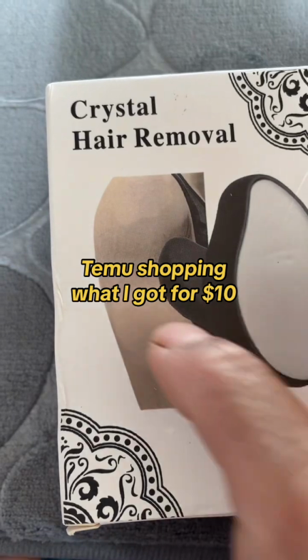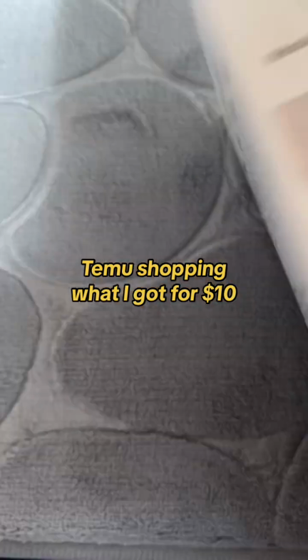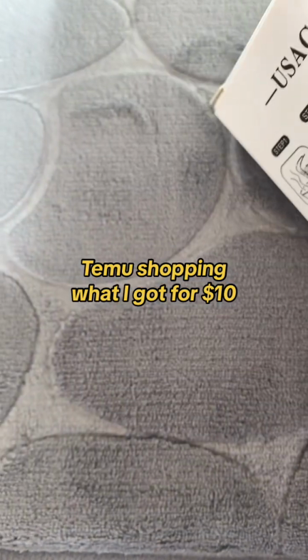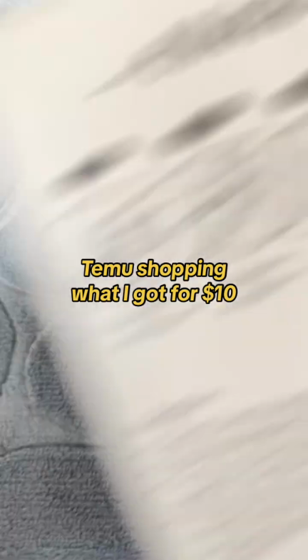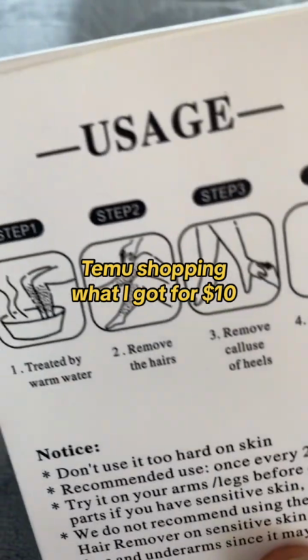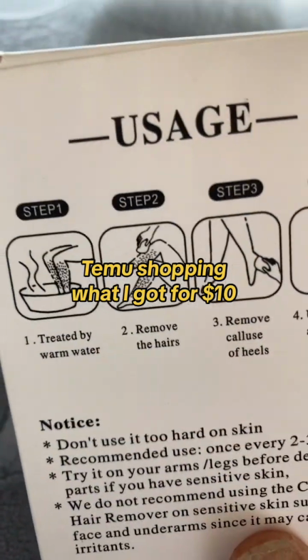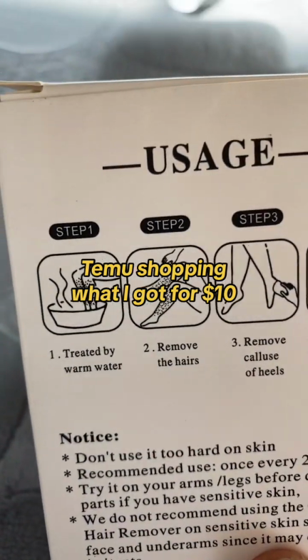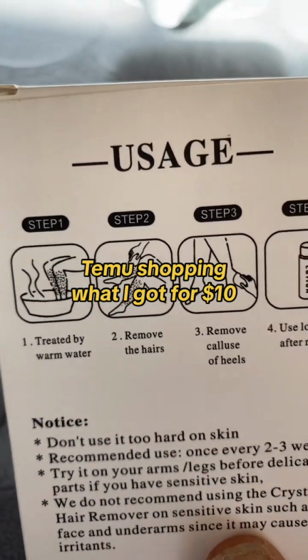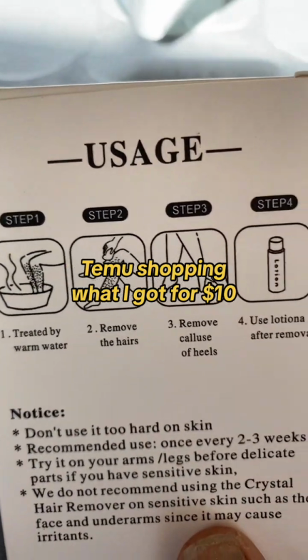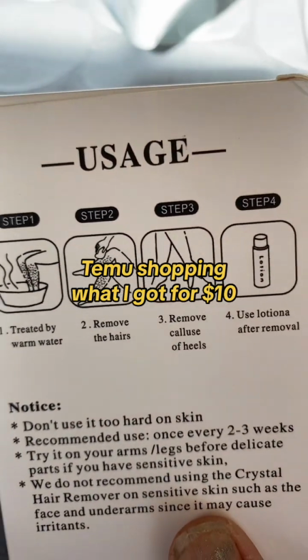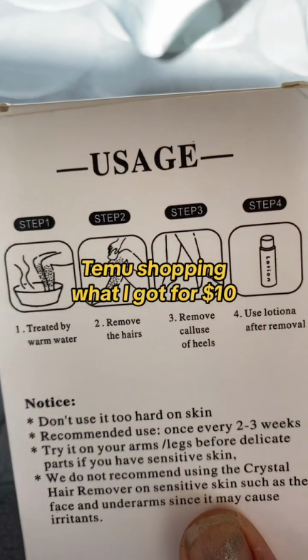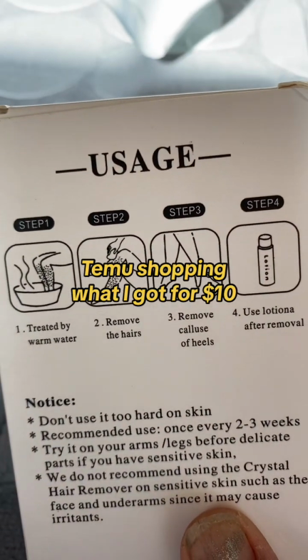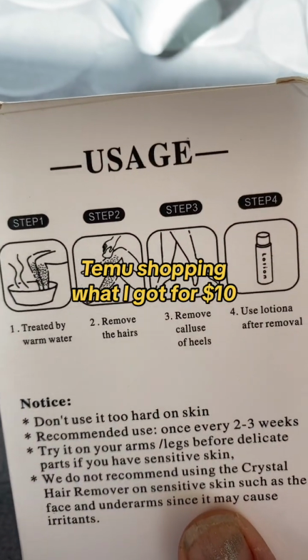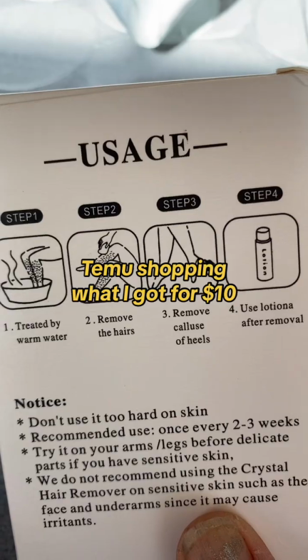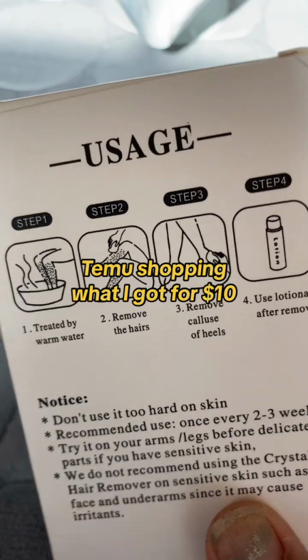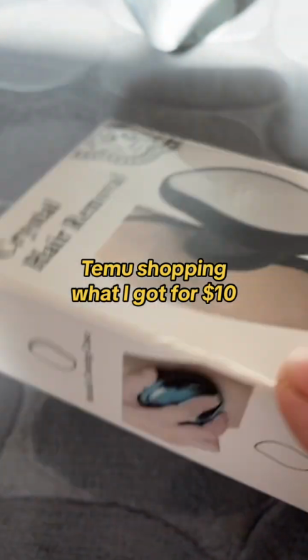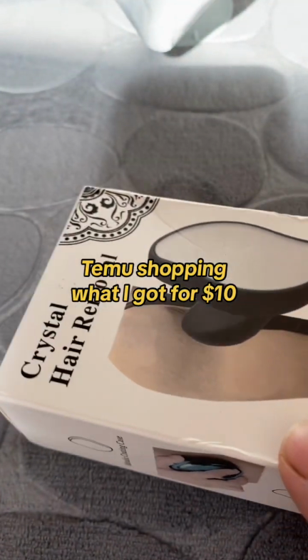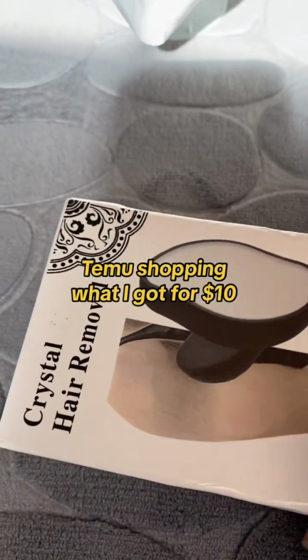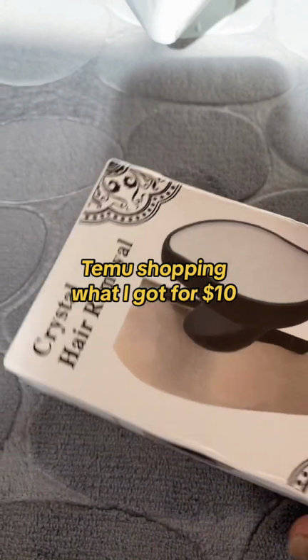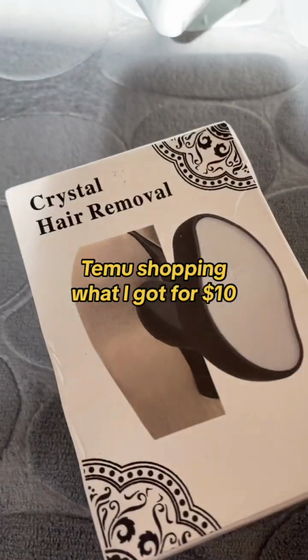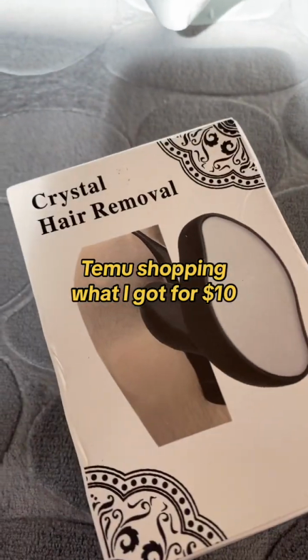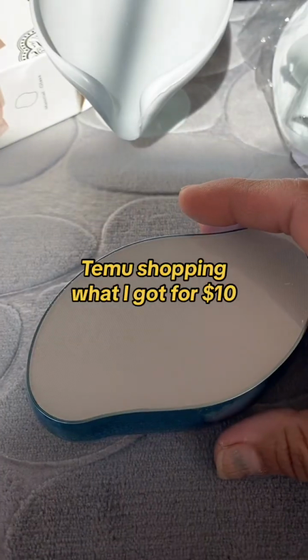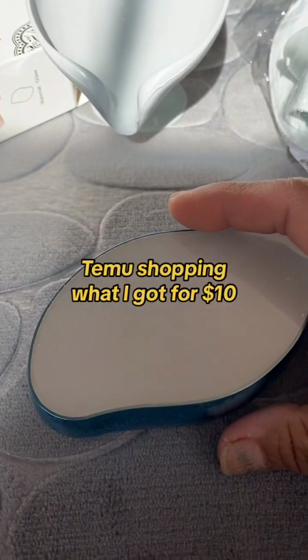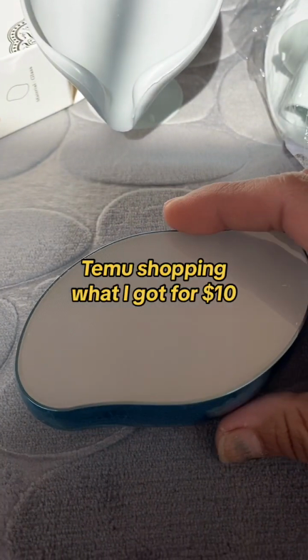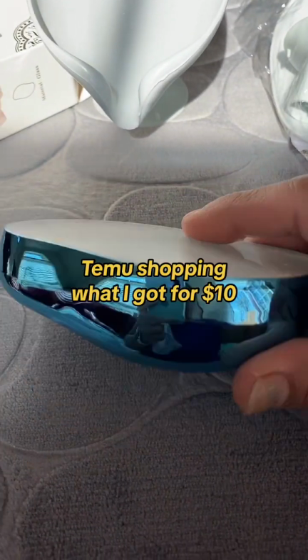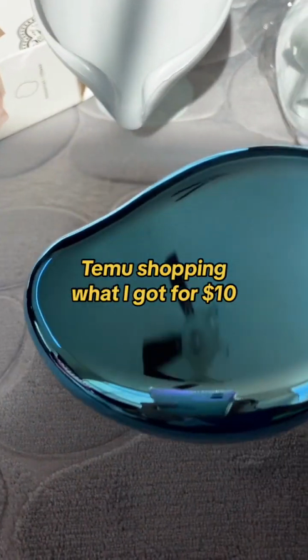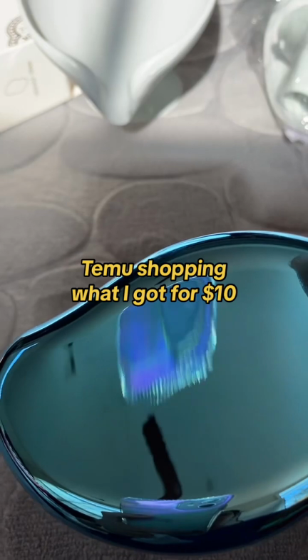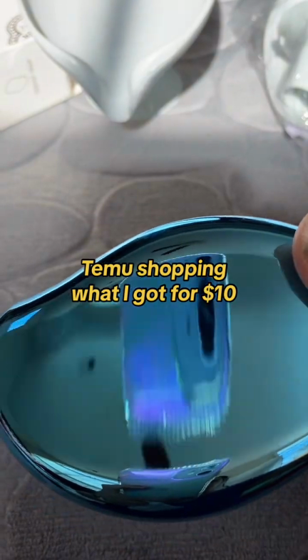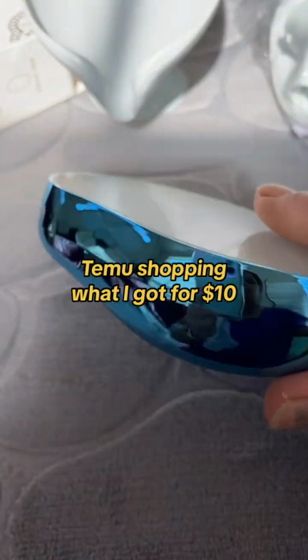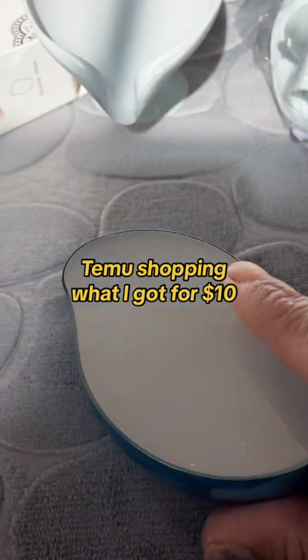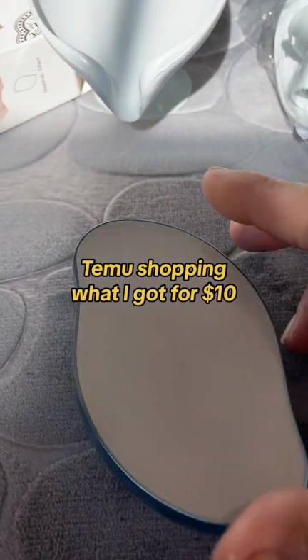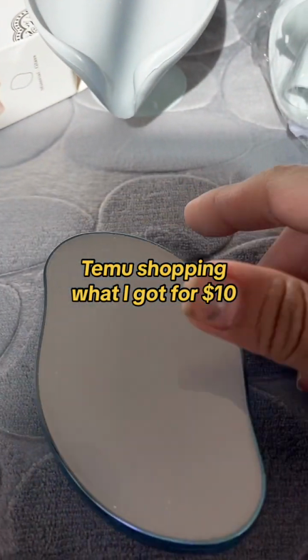It's a crystal hair remover. I ordered the blue colored one. The instructions look pretty simple — just rub off the hair after soothing the area in warm water.